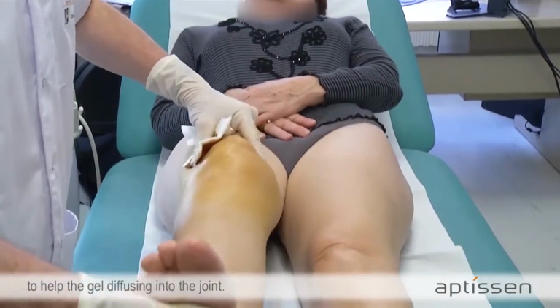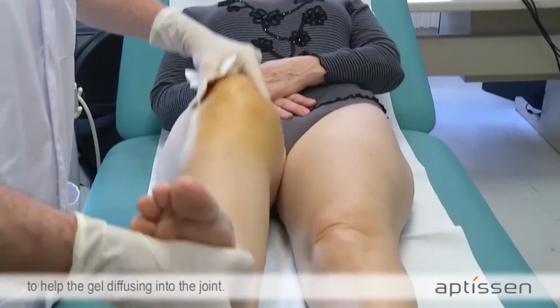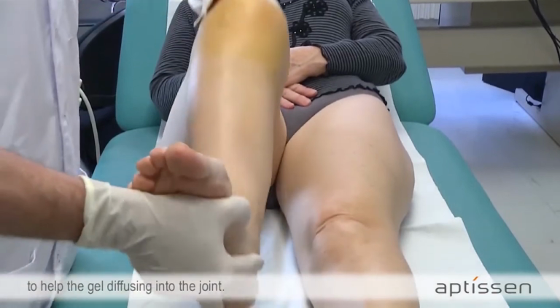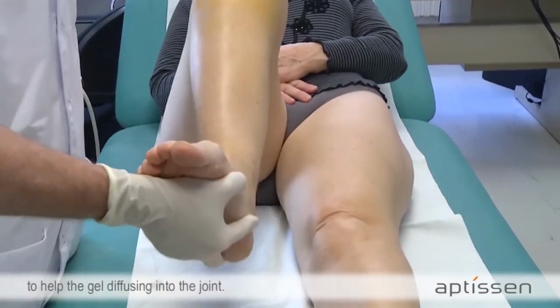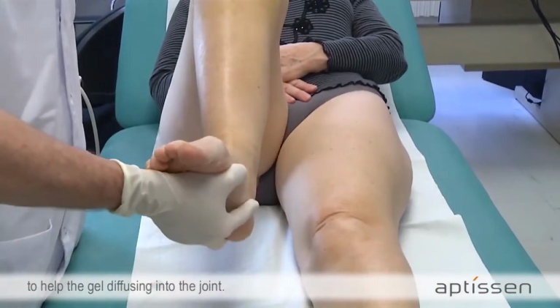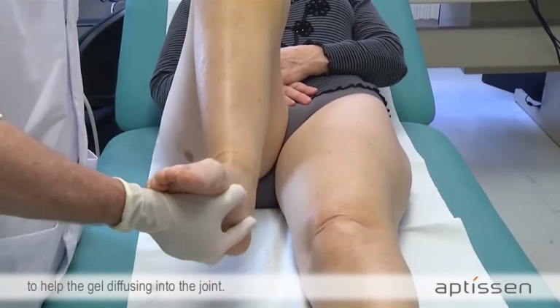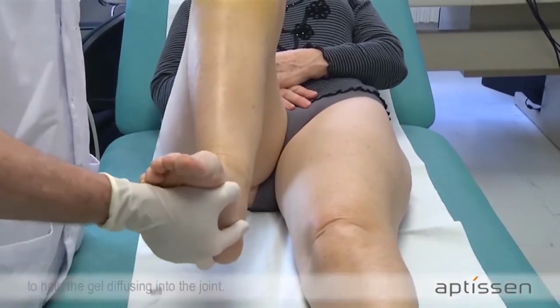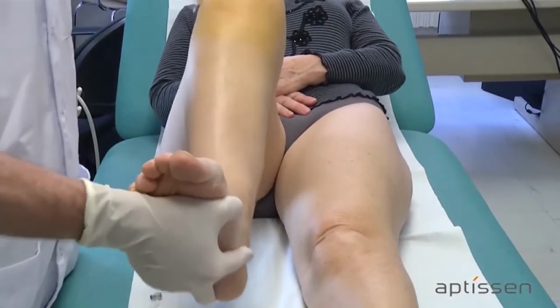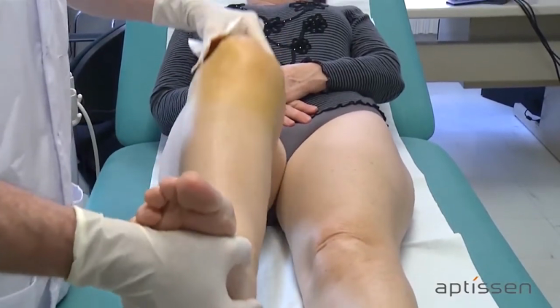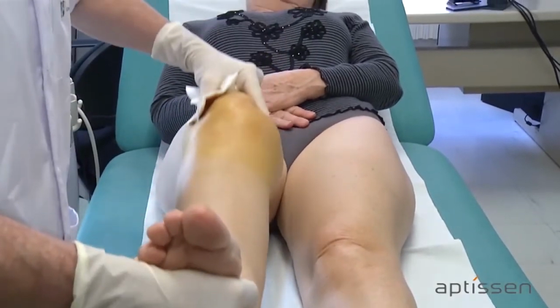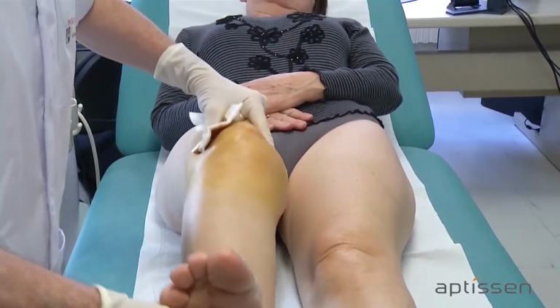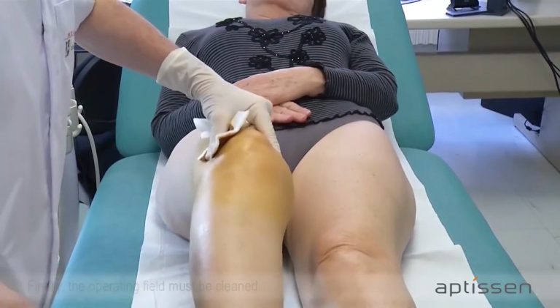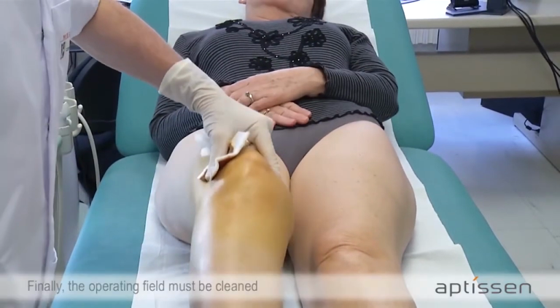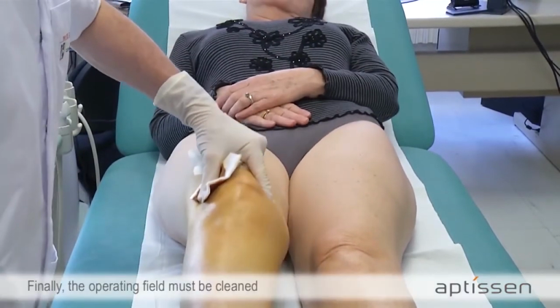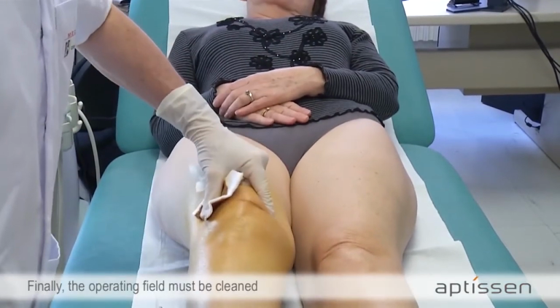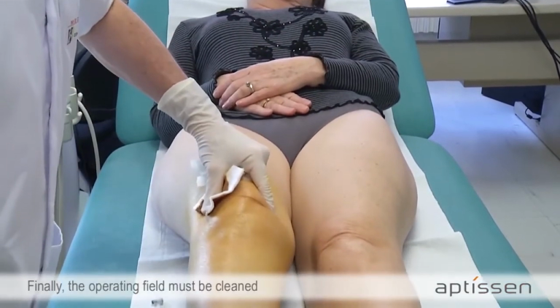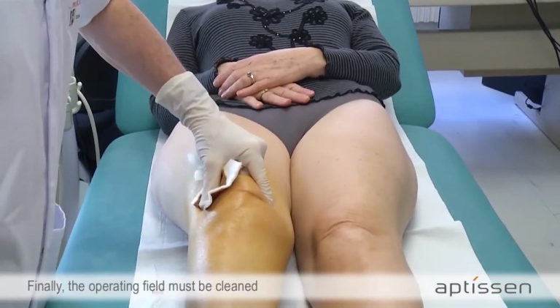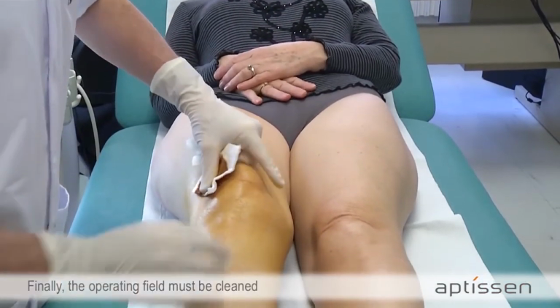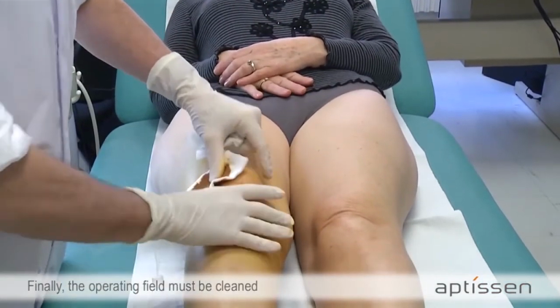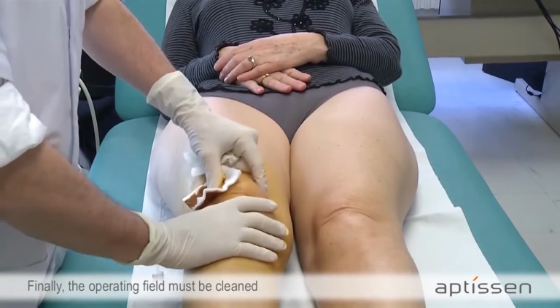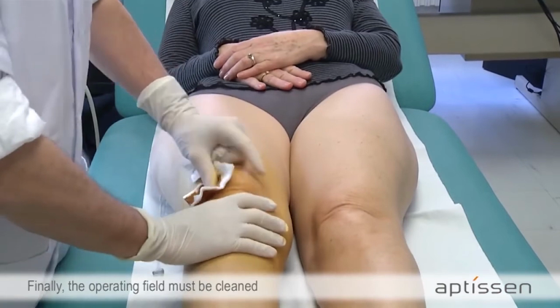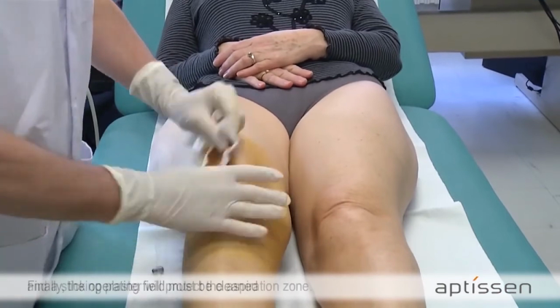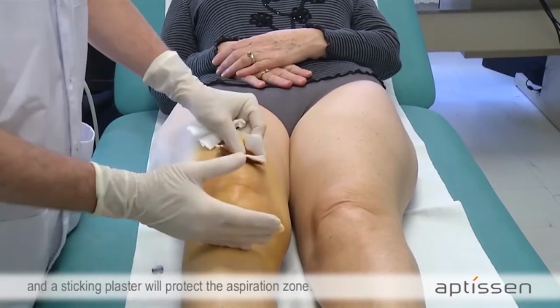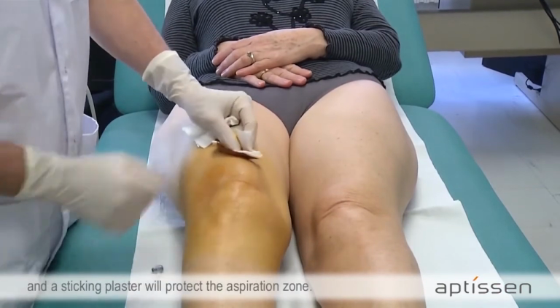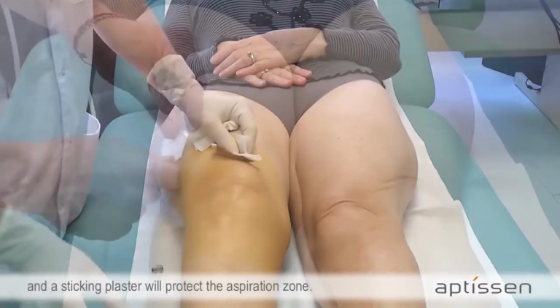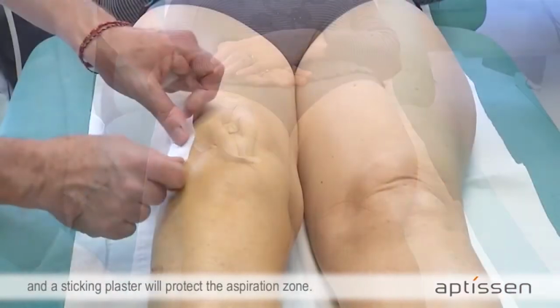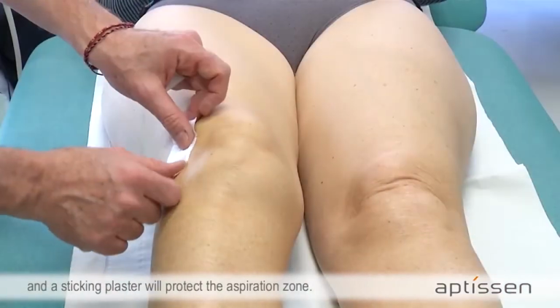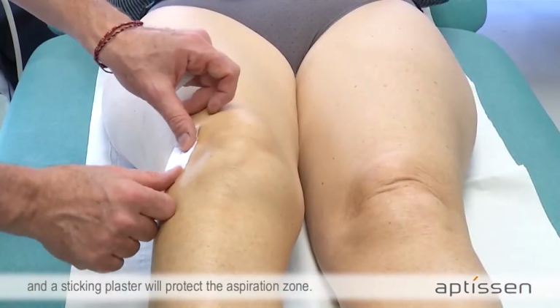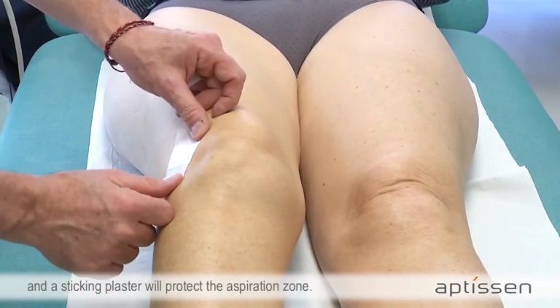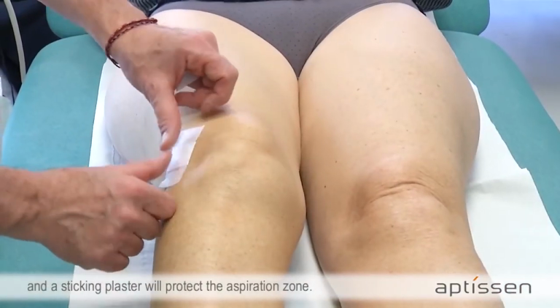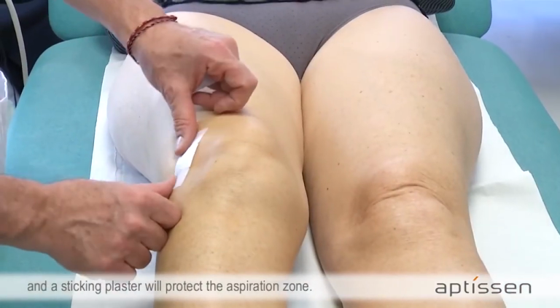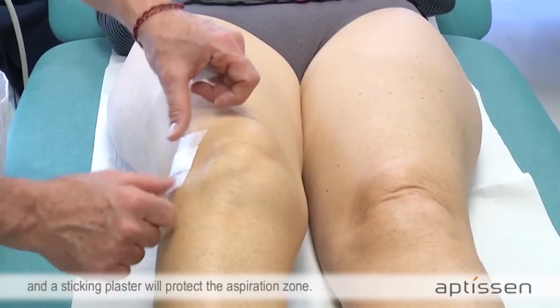Finally, the operating field must be cleaned and a sticking plaster will protect the aspiration zone.